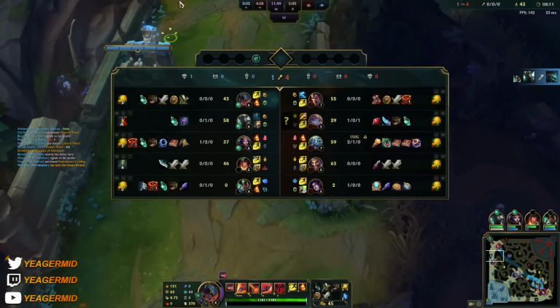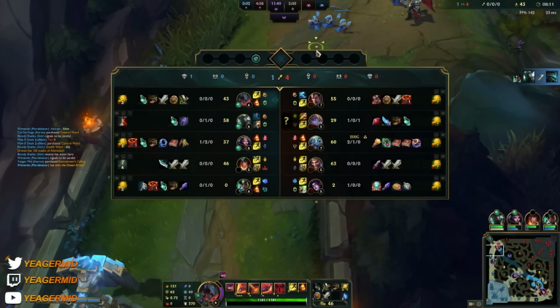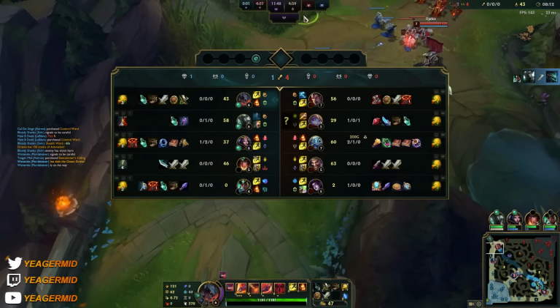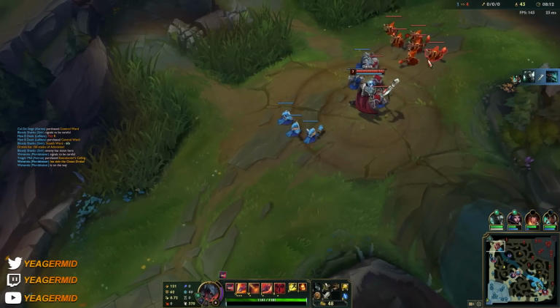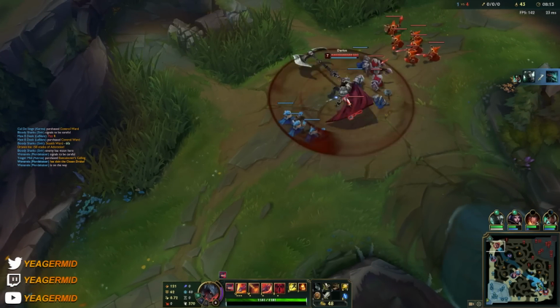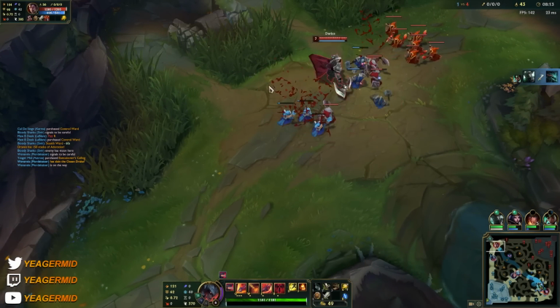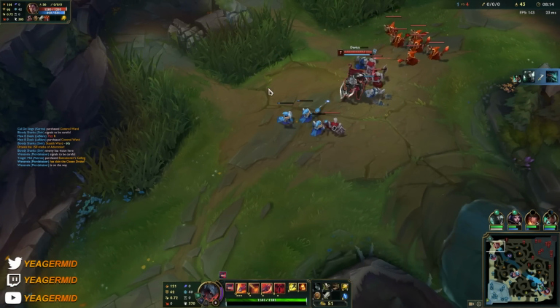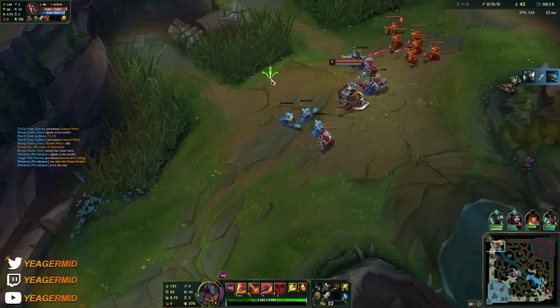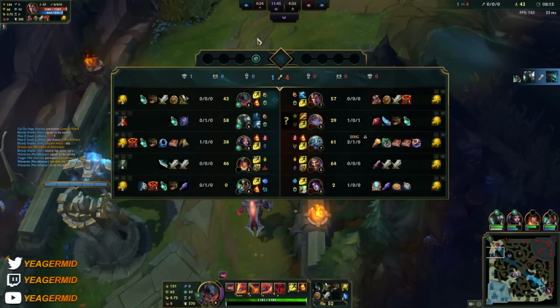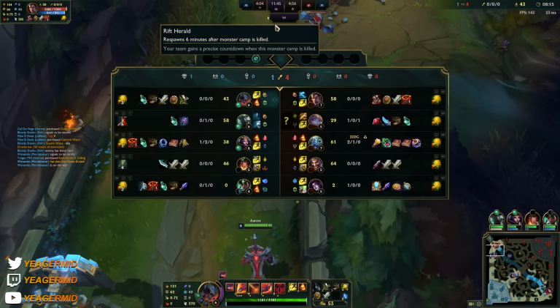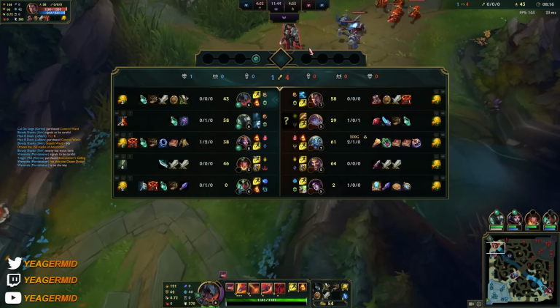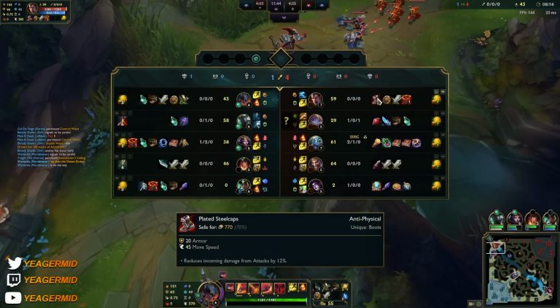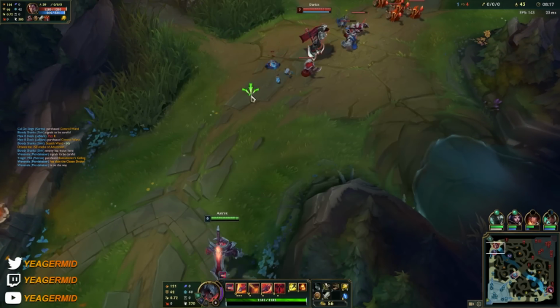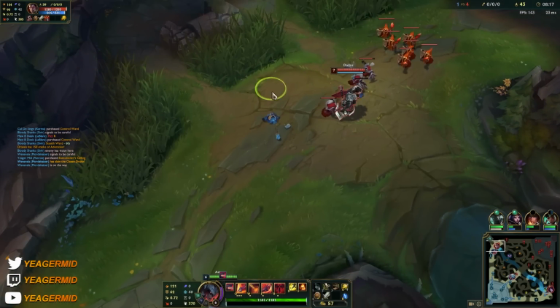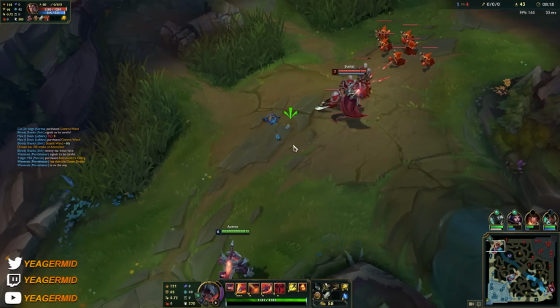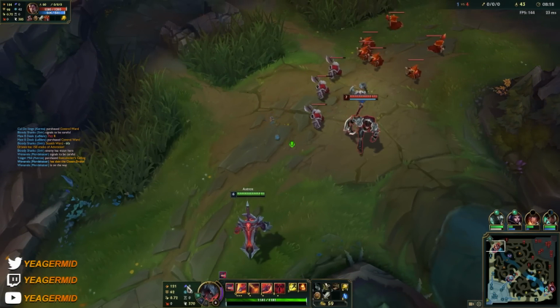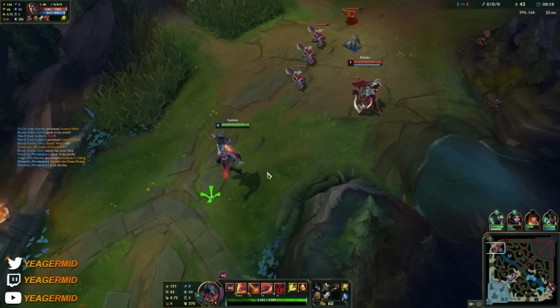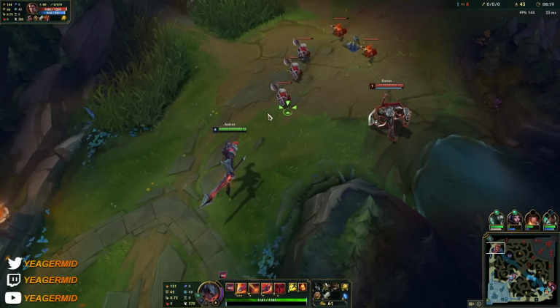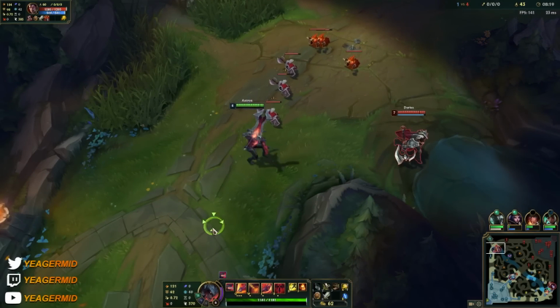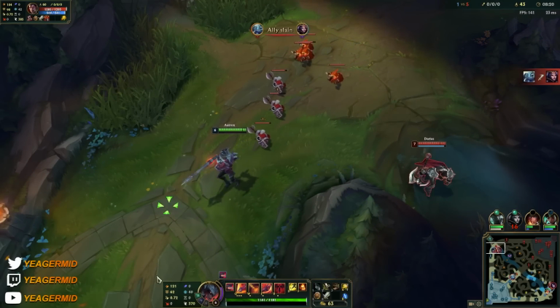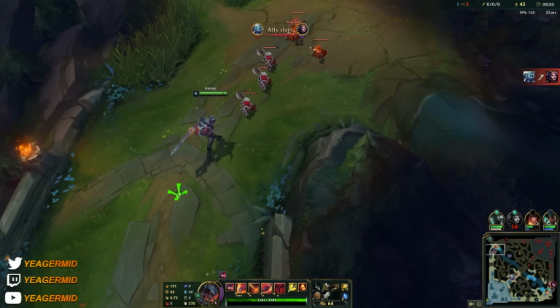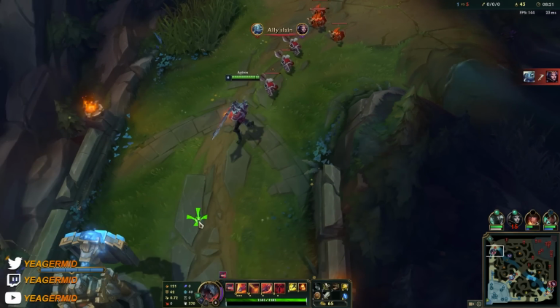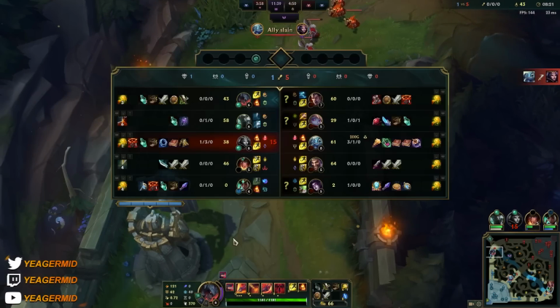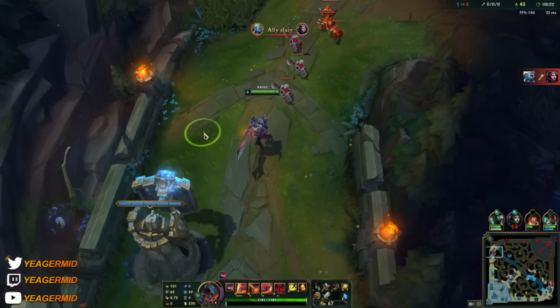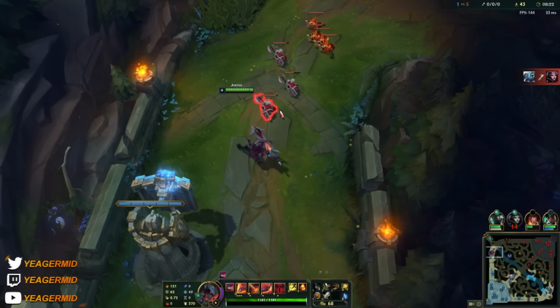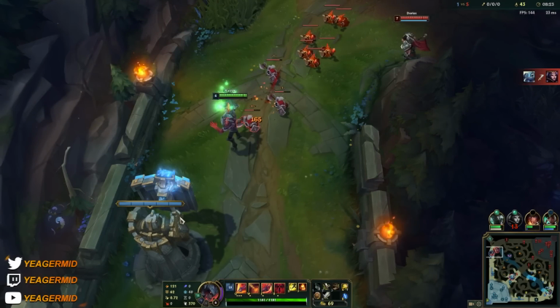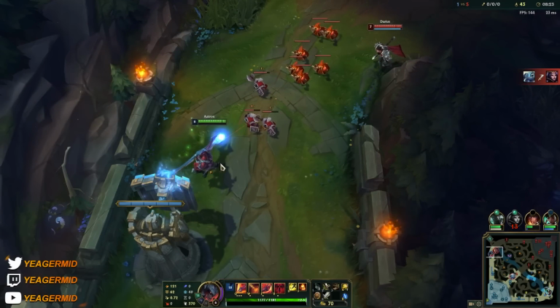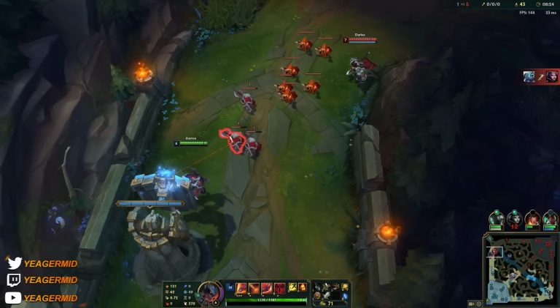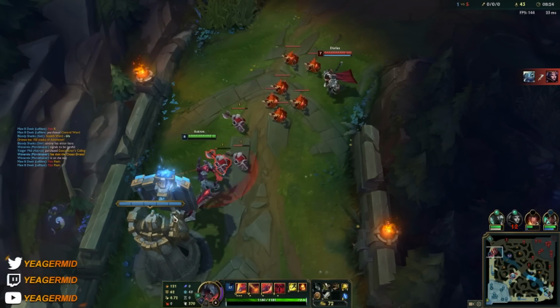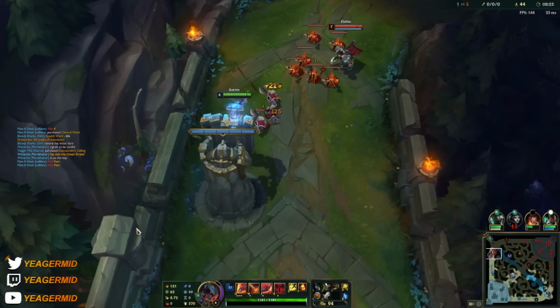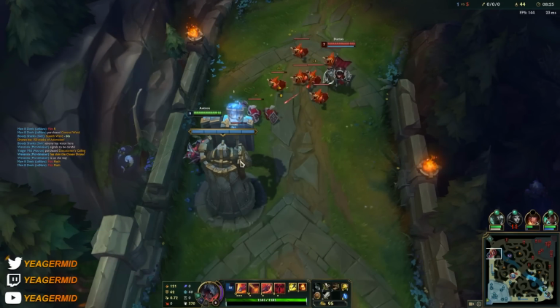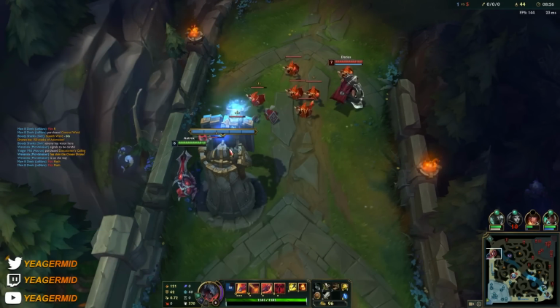The drake is secured, we'll take that. He has the armor boots — that's a bit OP in top lane pretty much against any AD matchup. We just try to poke, and then once he's low HP that's when we can go for all-ins.